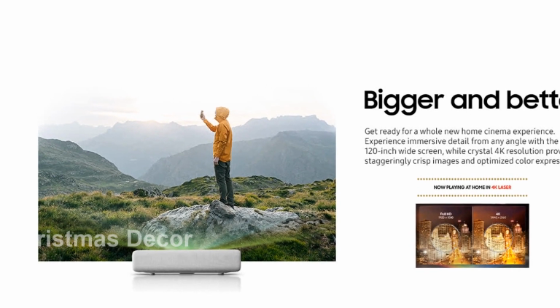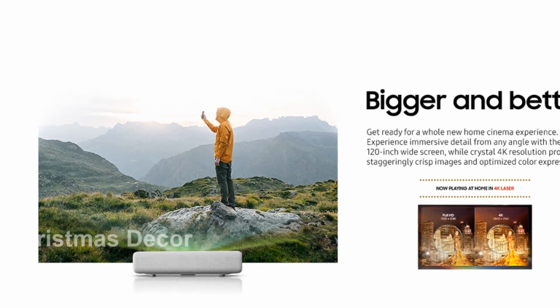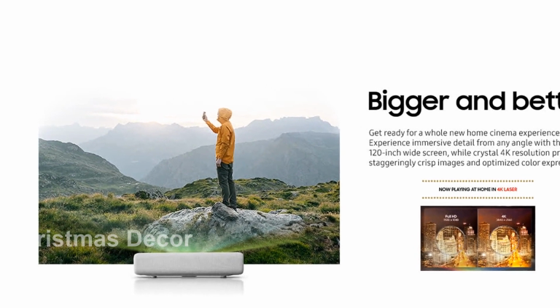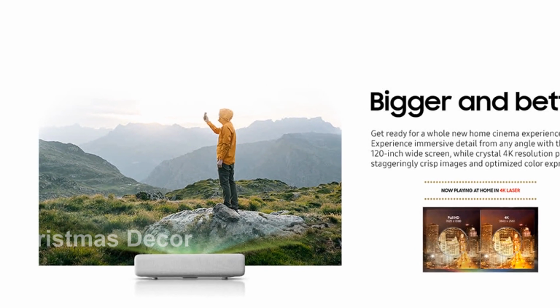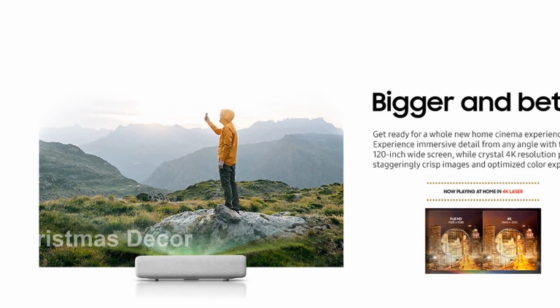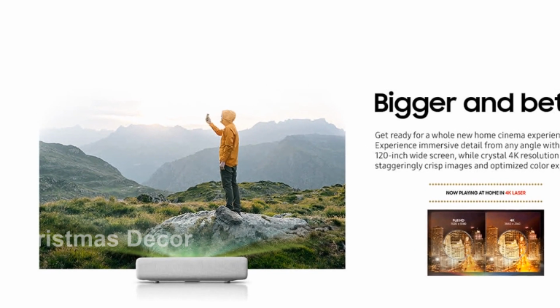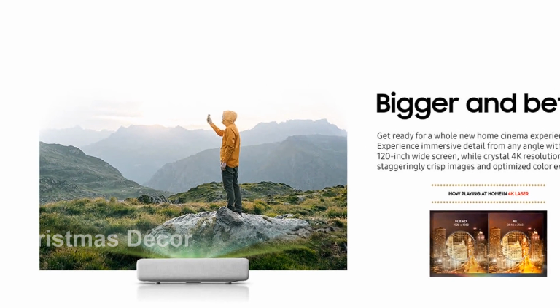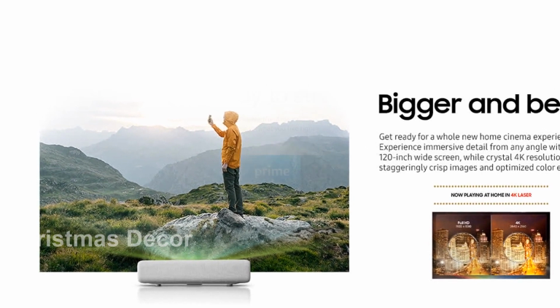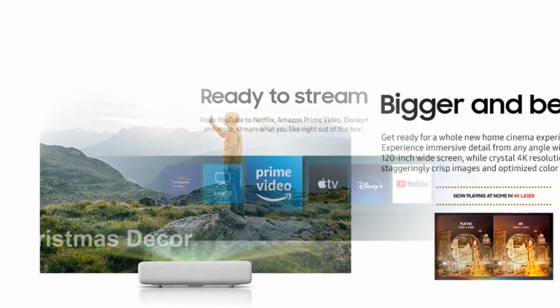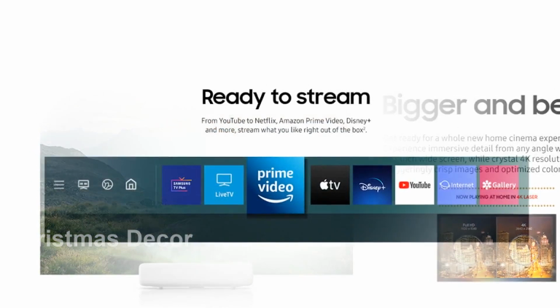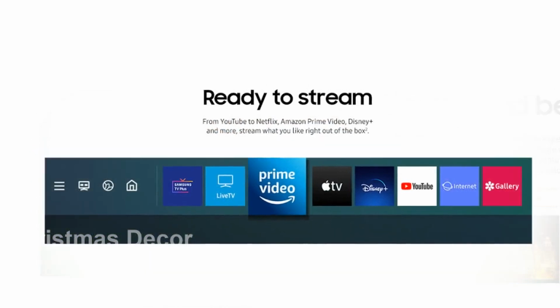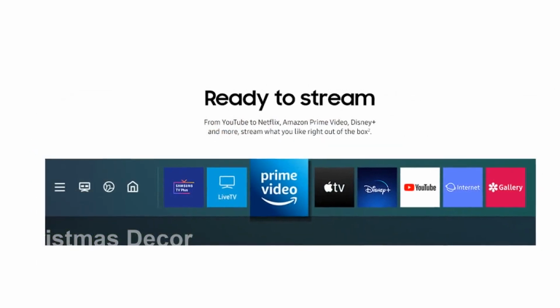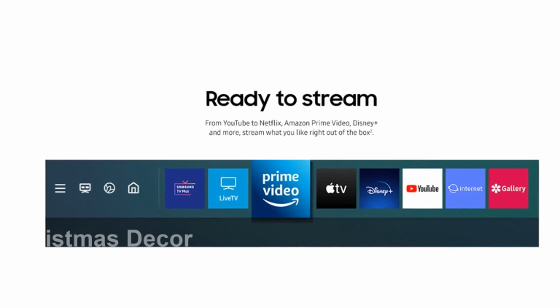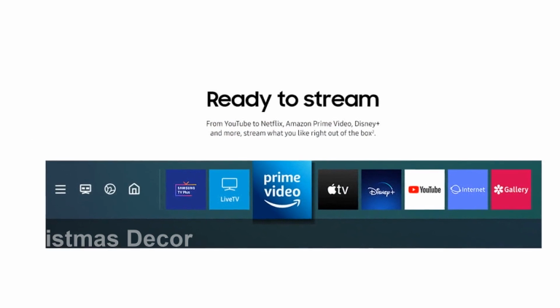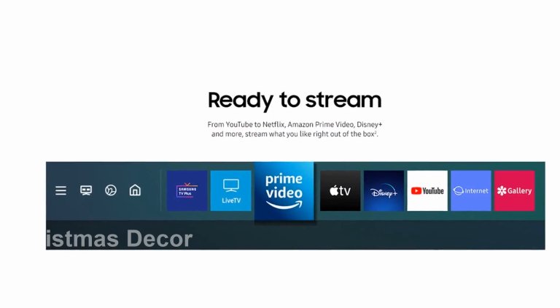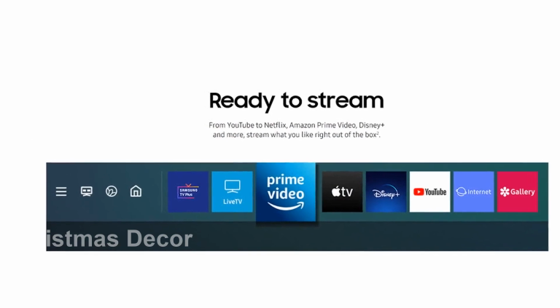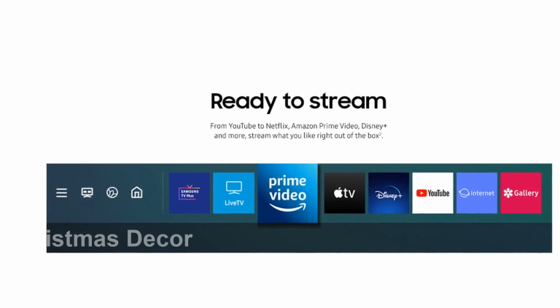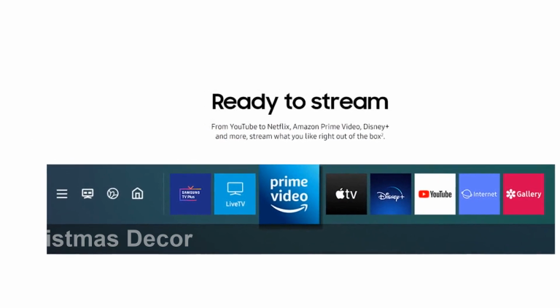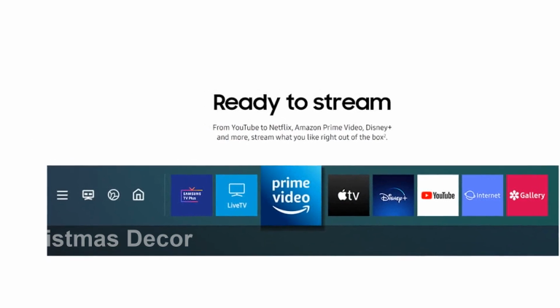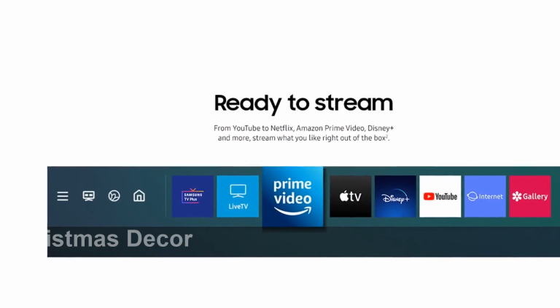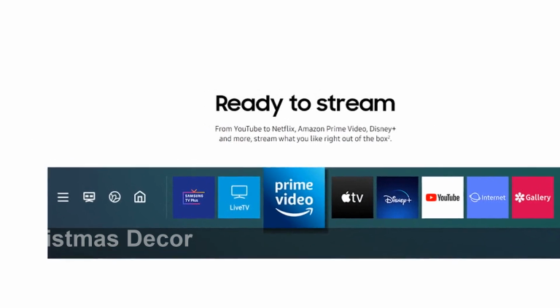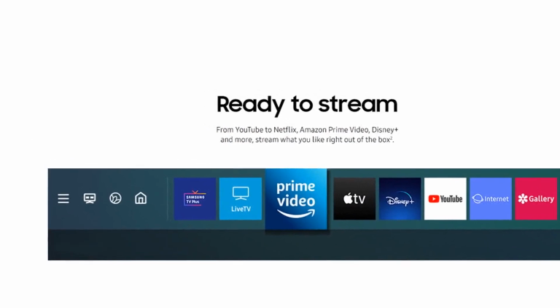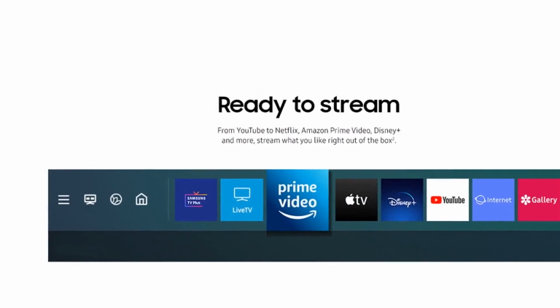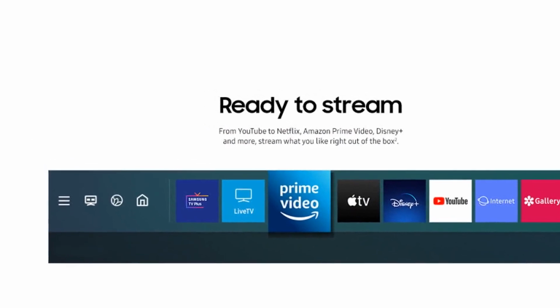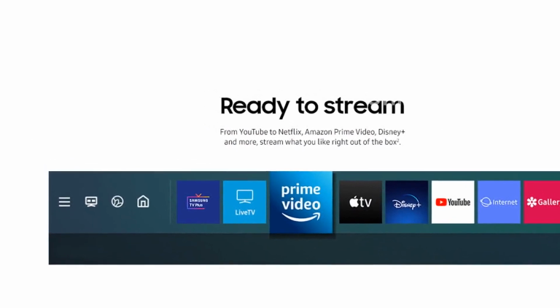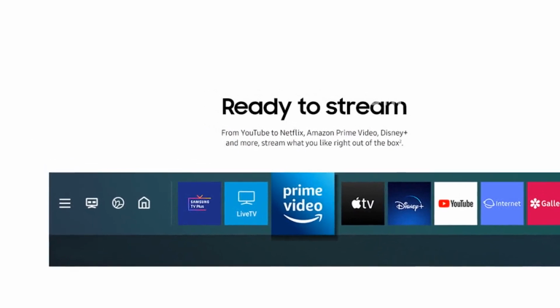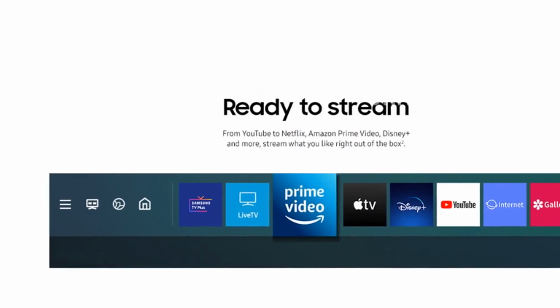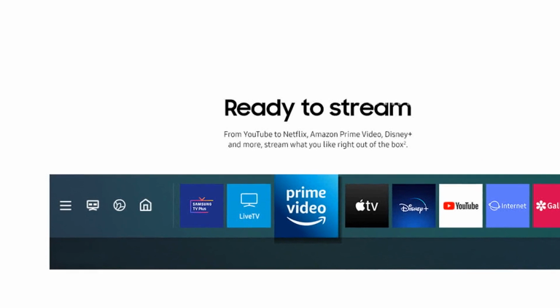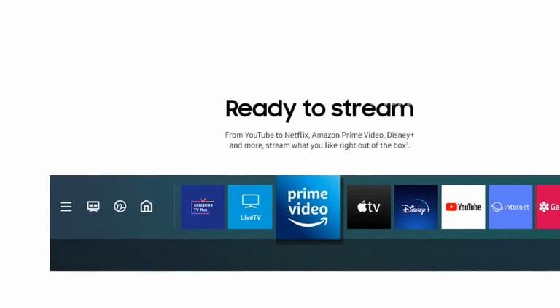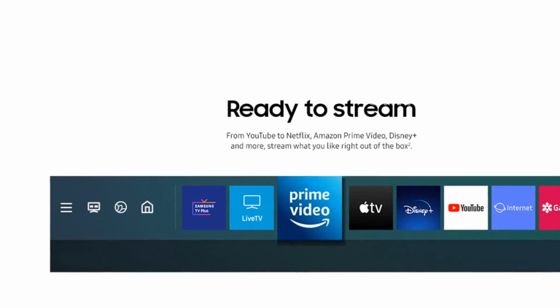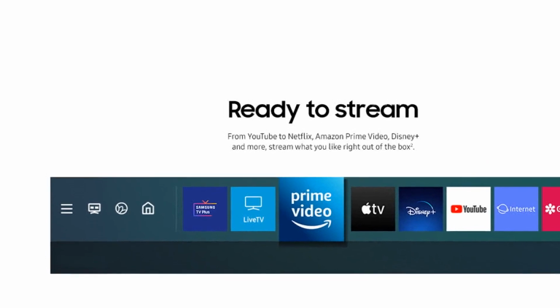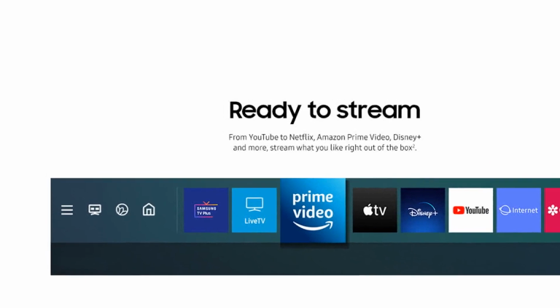Powered by Tizen, this smart TV goes beyond ordinary projectors, offering next-gen apps, easy control, and a host of enhancements that take your viewing experience to new heights.